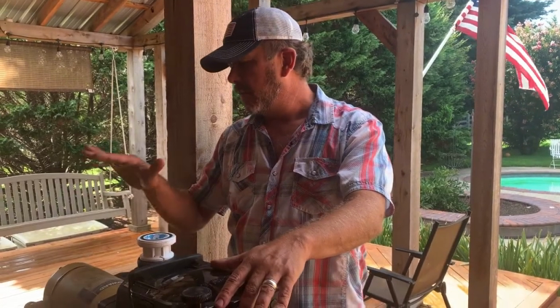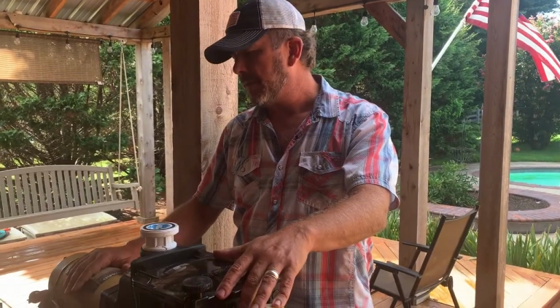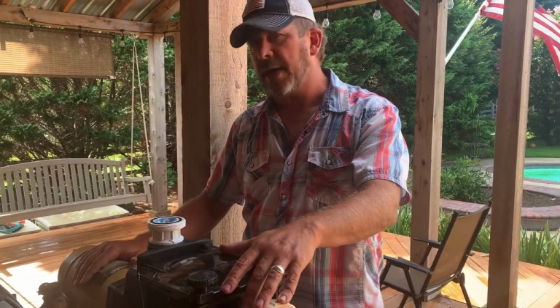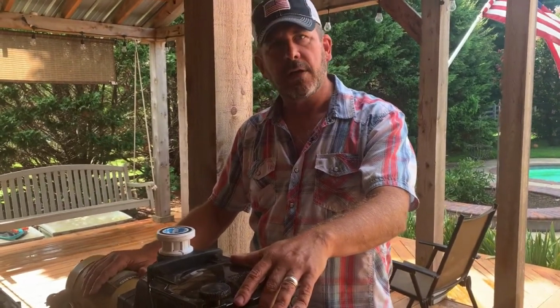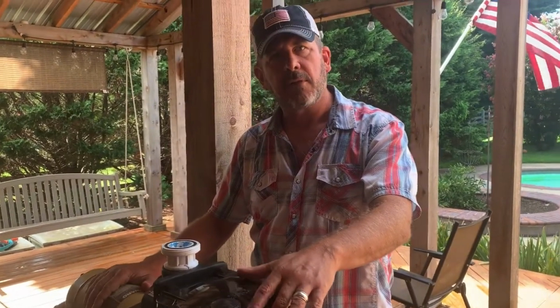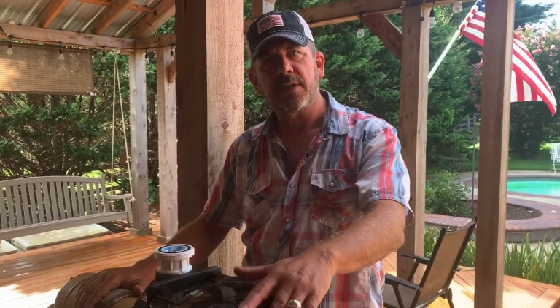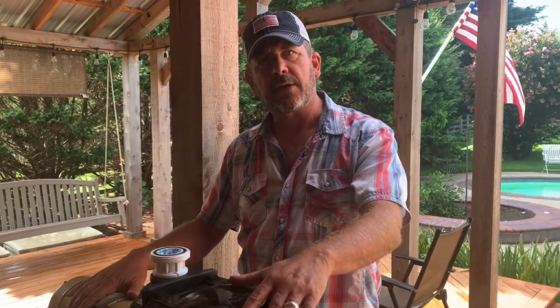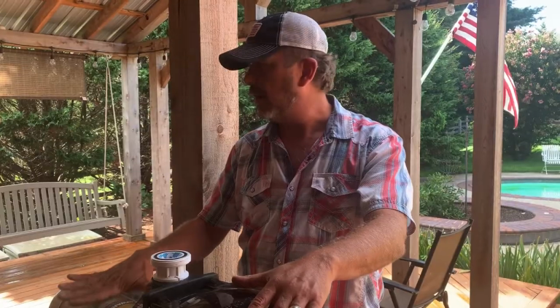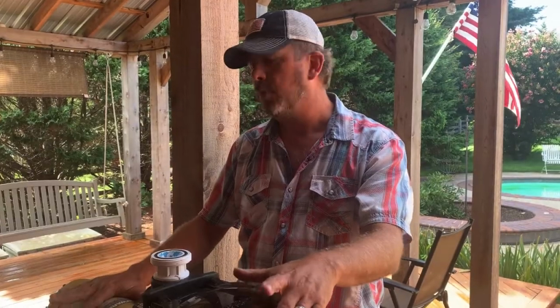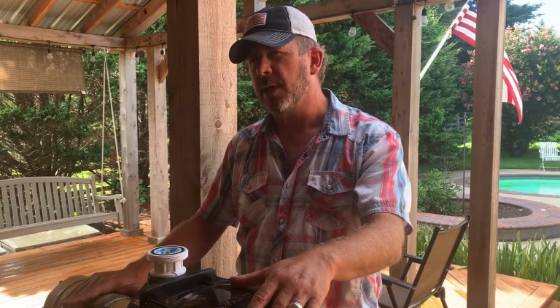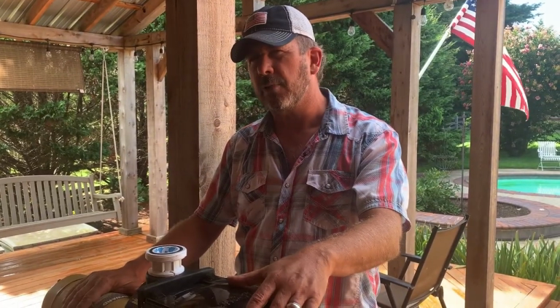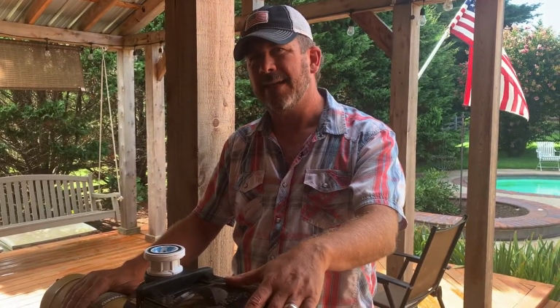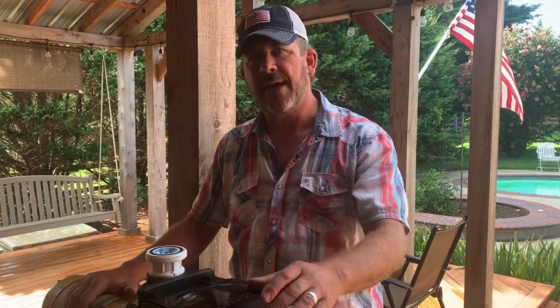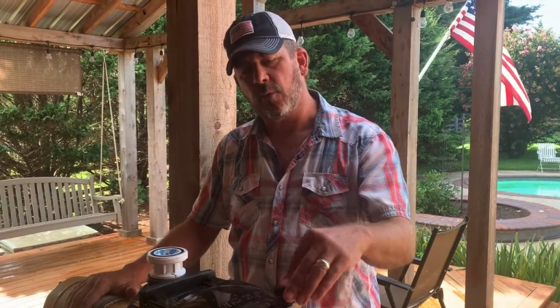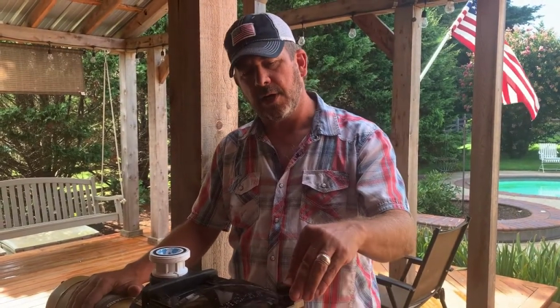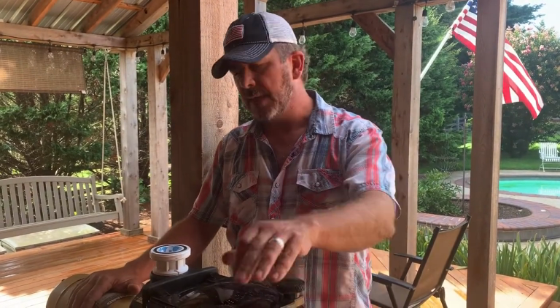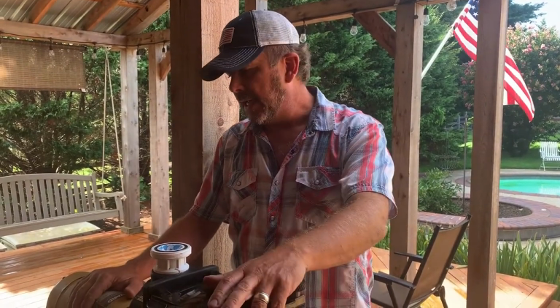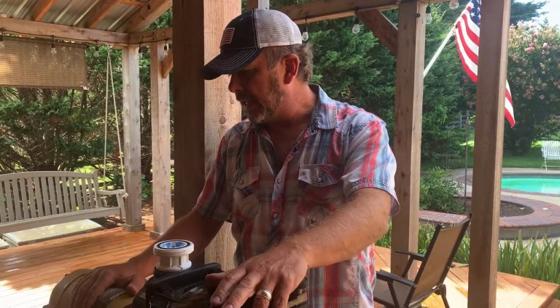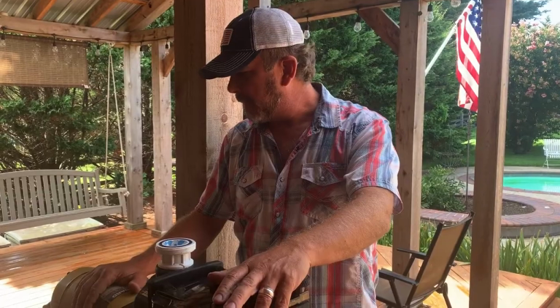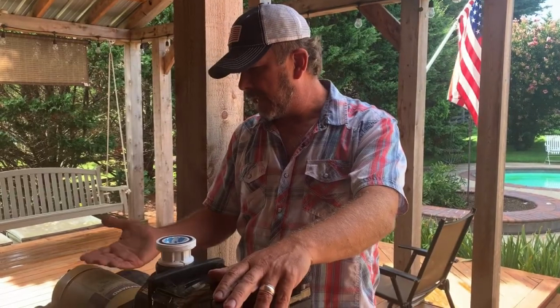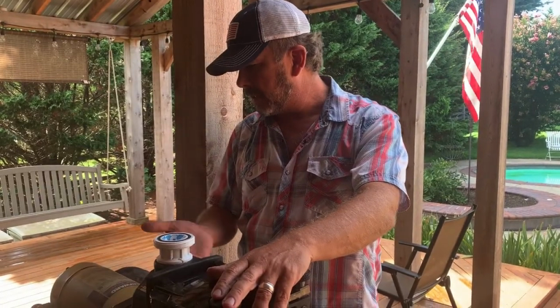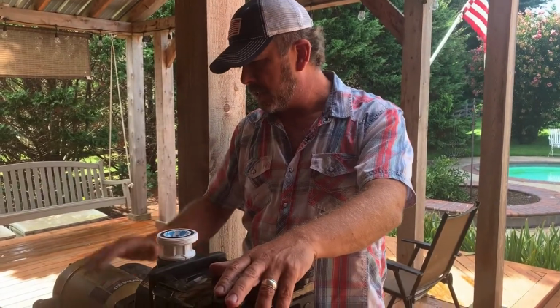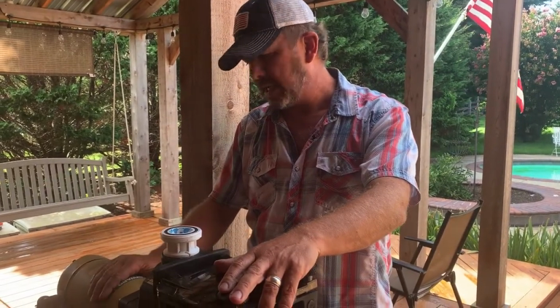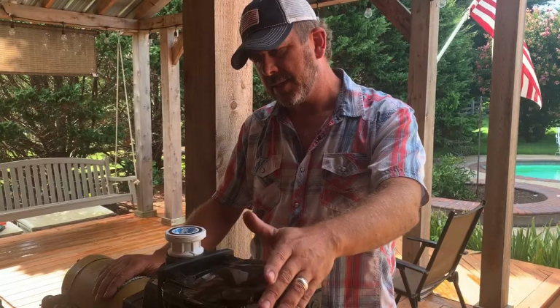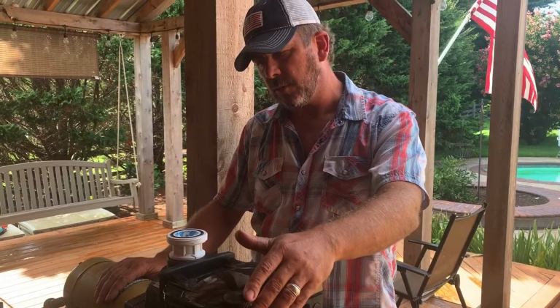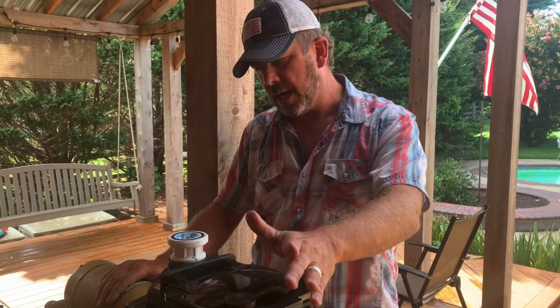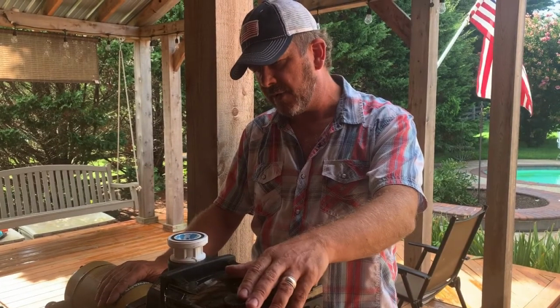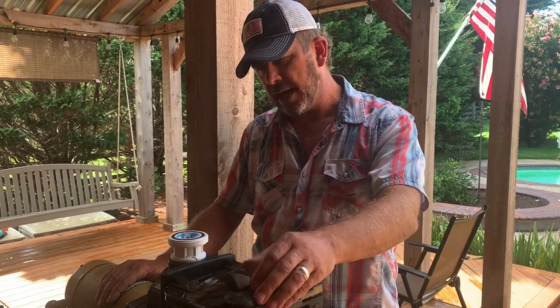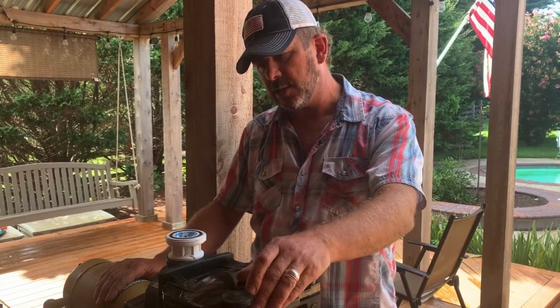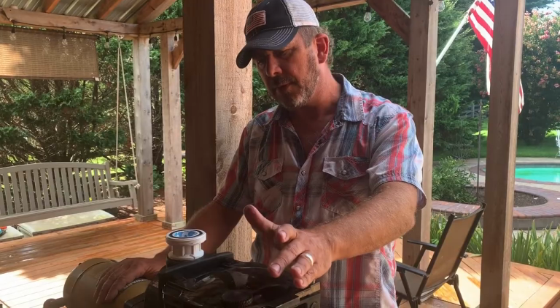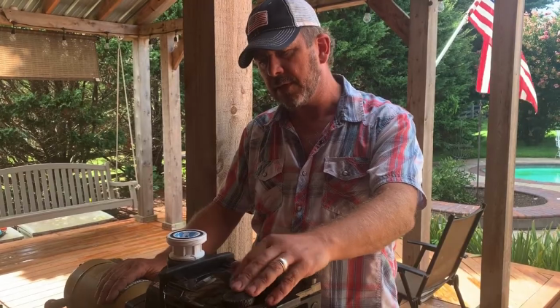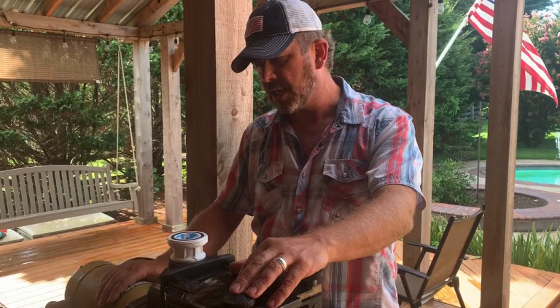What was happening is the breaker started to throw — but it wasn't the breaker out by the pool equipment. It was the breaker inside the house, the 40-amp breaker. I would come outside and the pump wasn't making any odd noises. It wasn't vibrating oddly. It just would flip at really strange times.